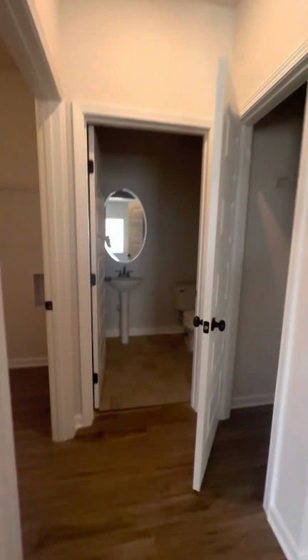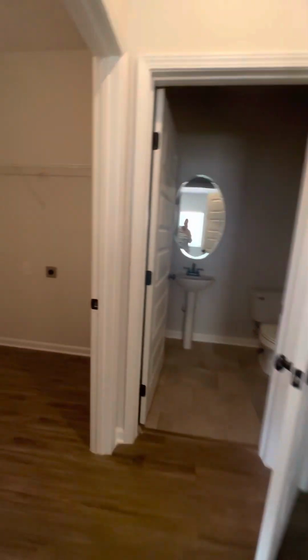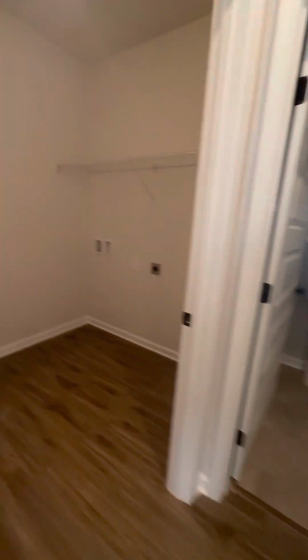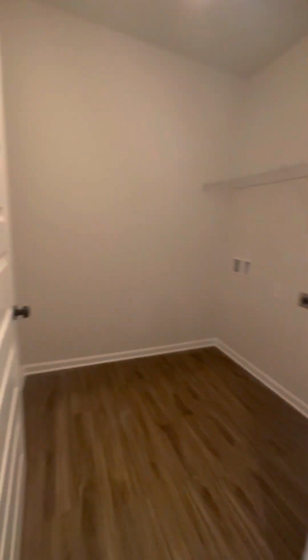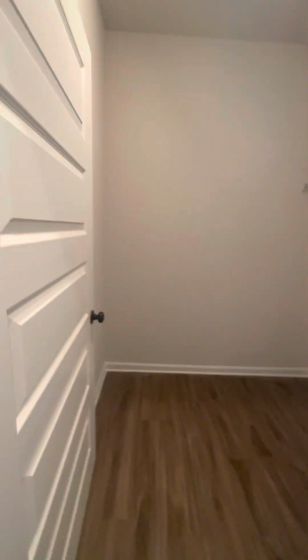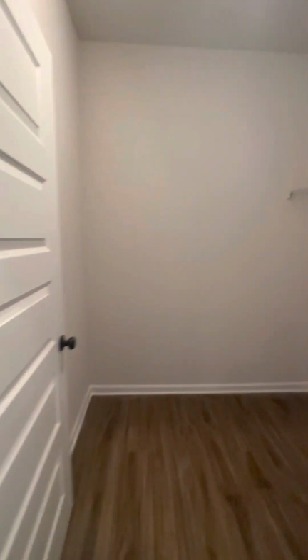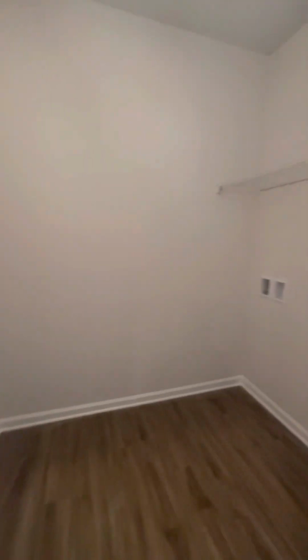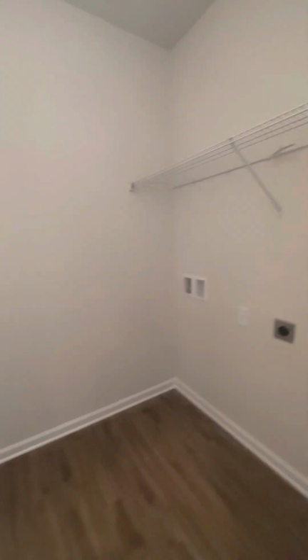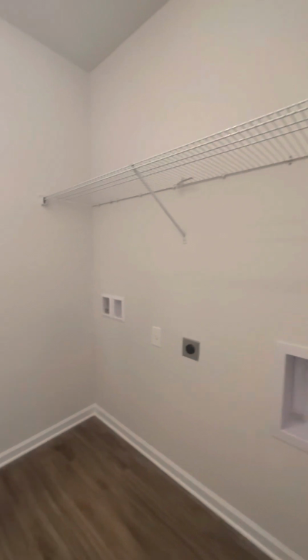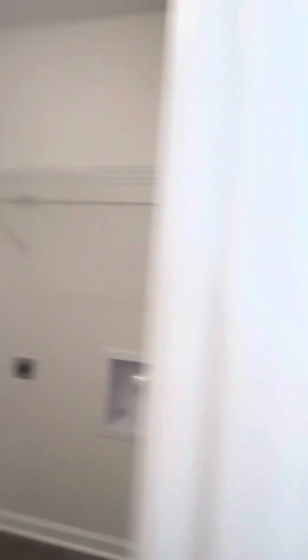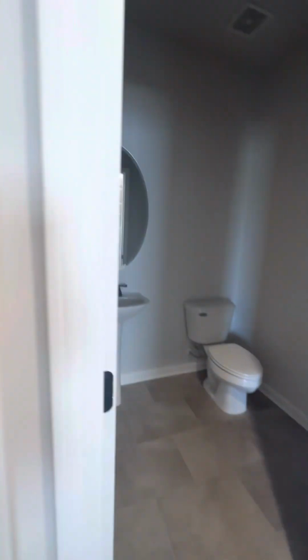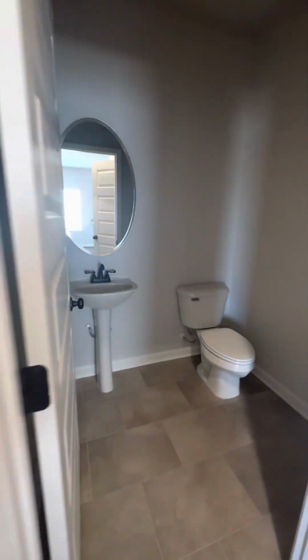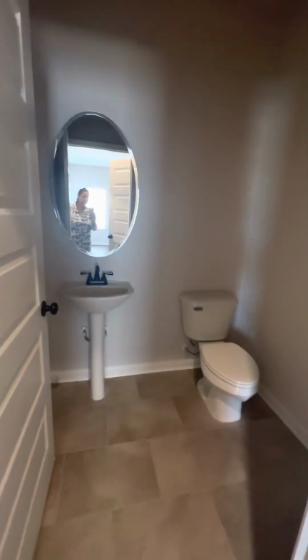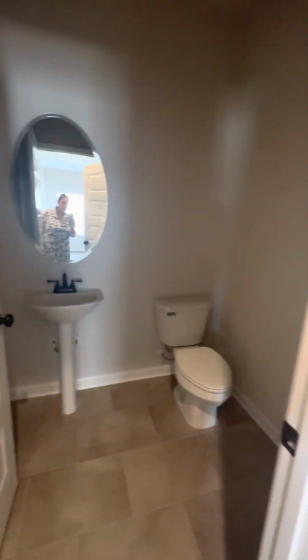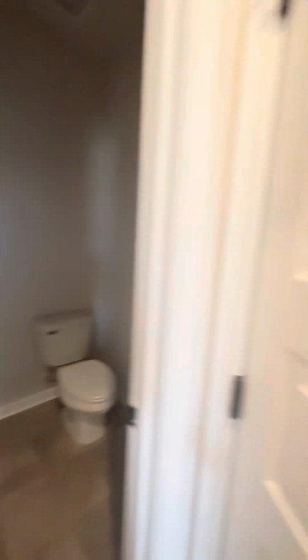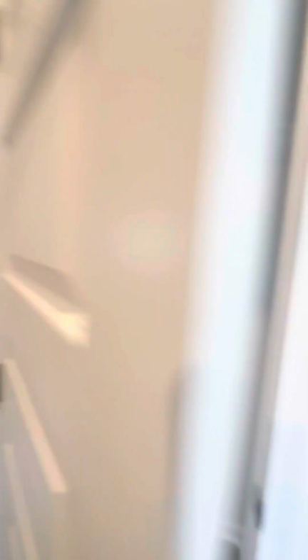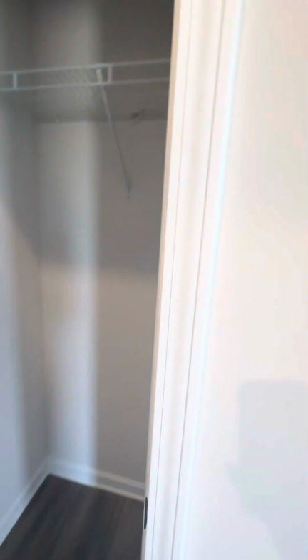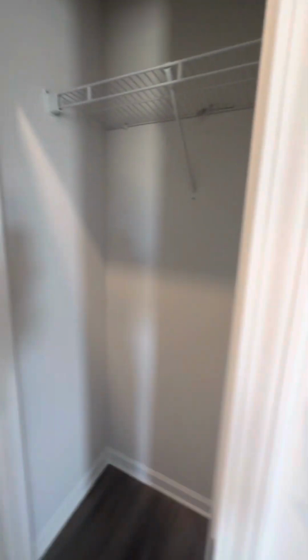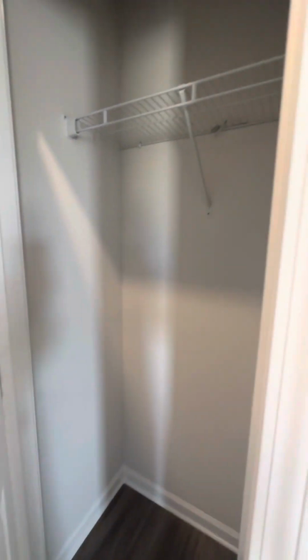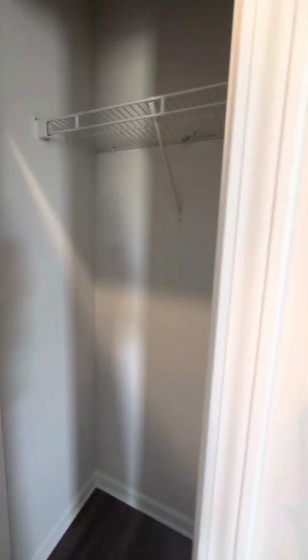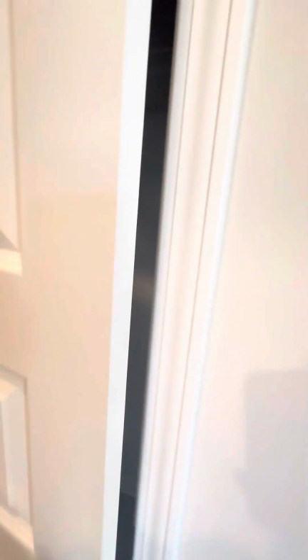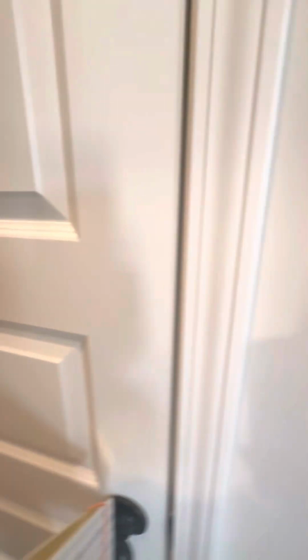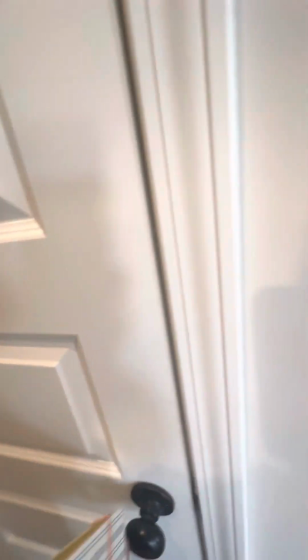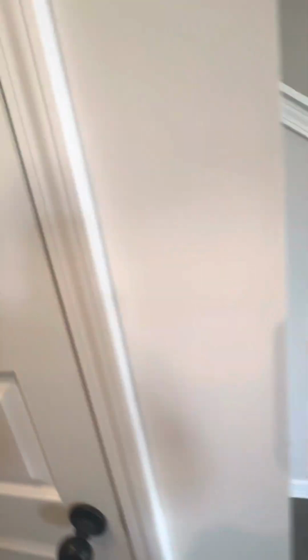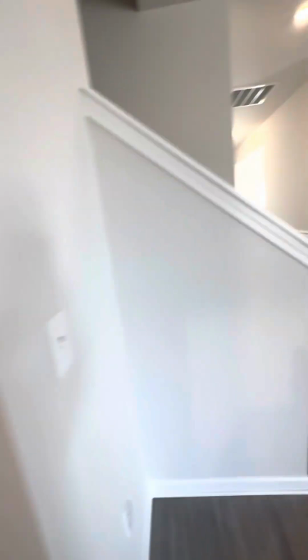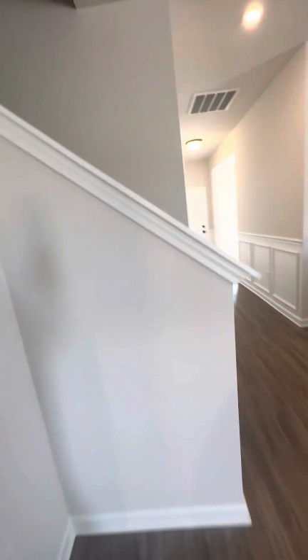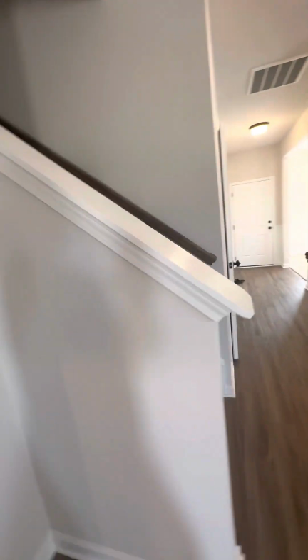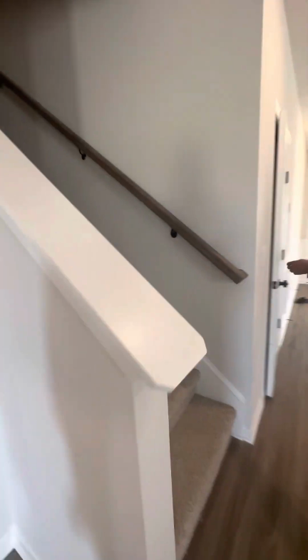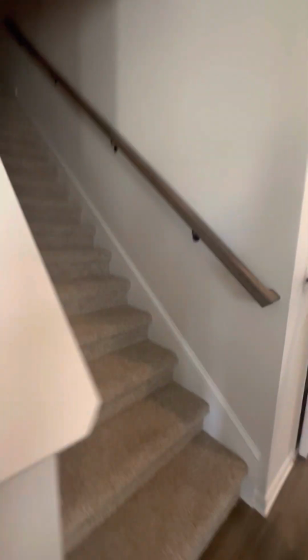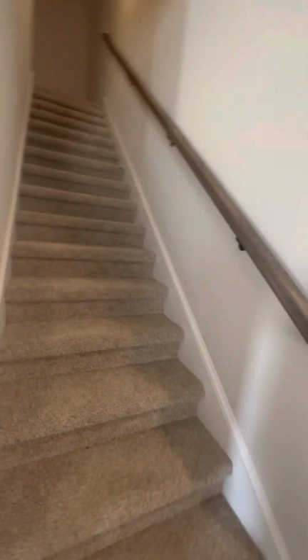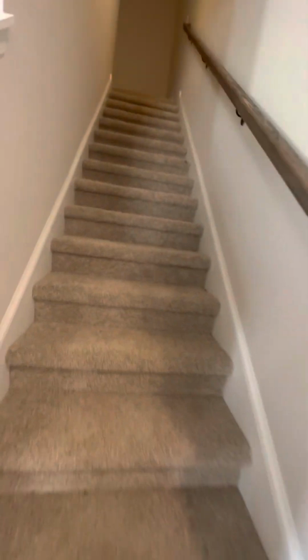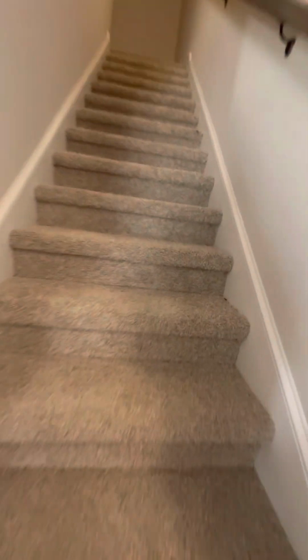Here's the laundry off your living room, and a half bath — the powder room — and a coat closet. Okay, upstairs.